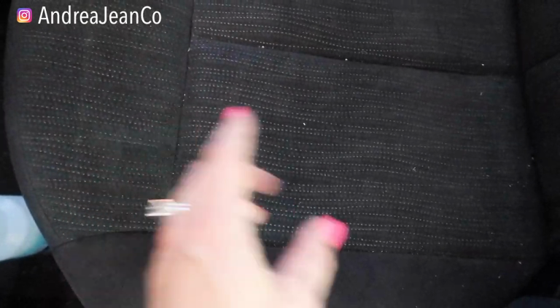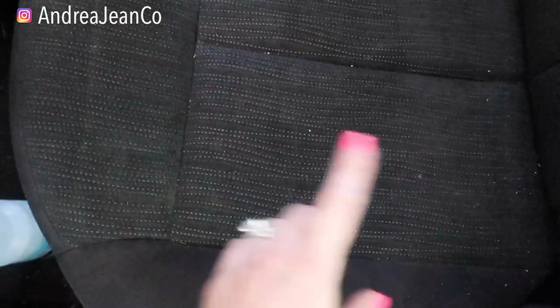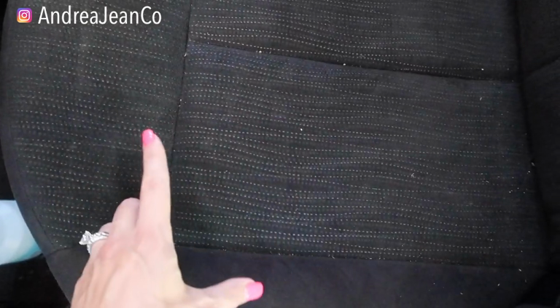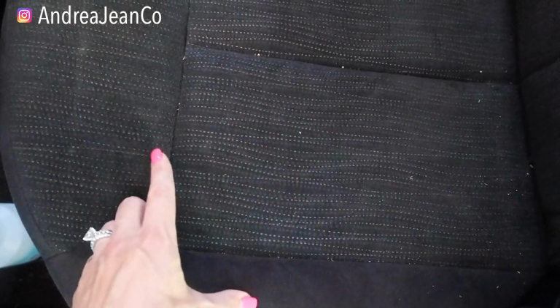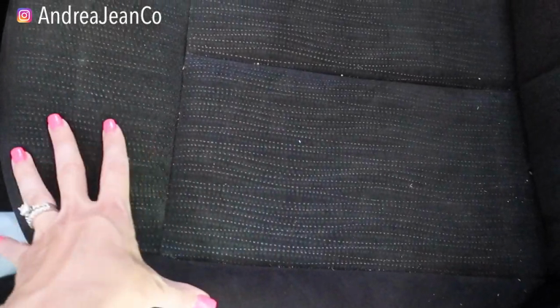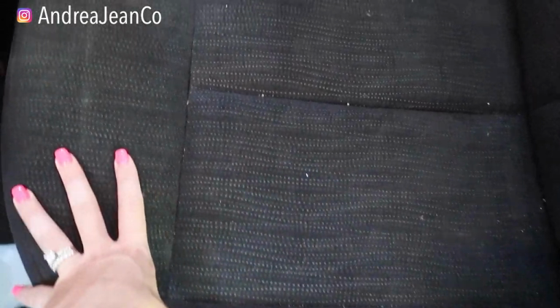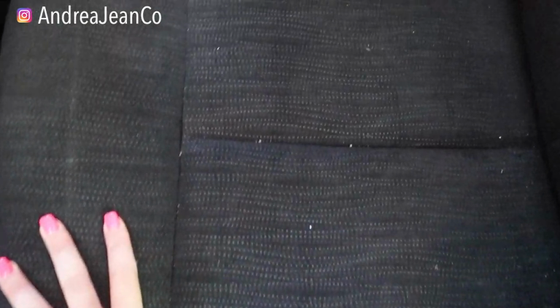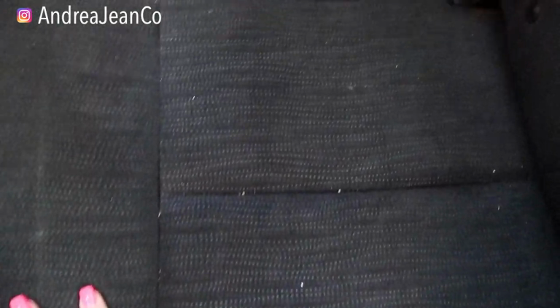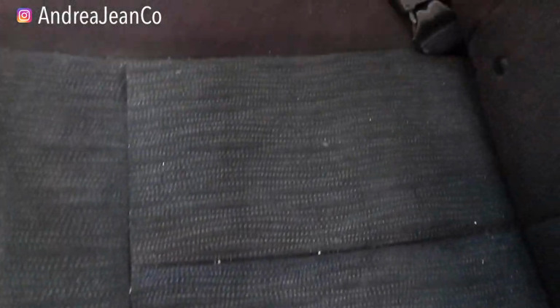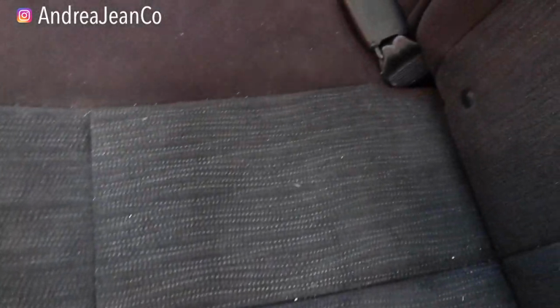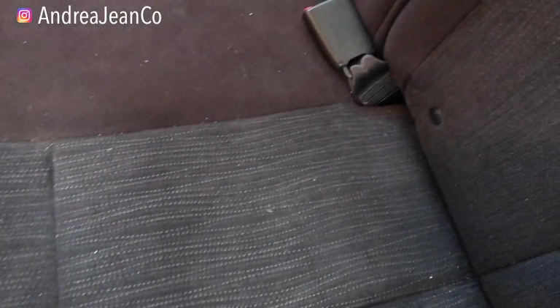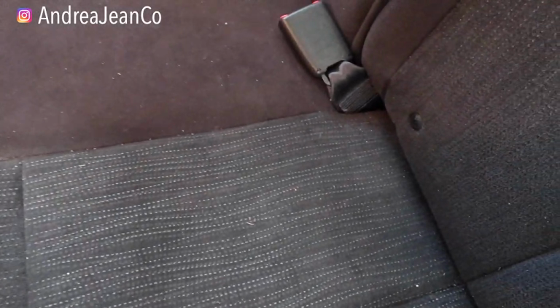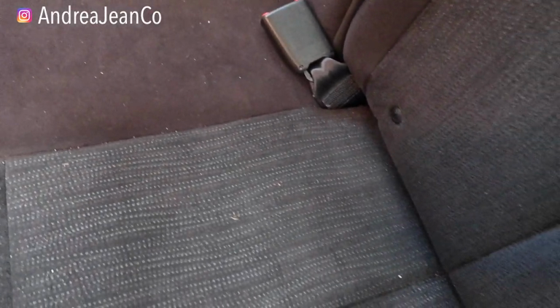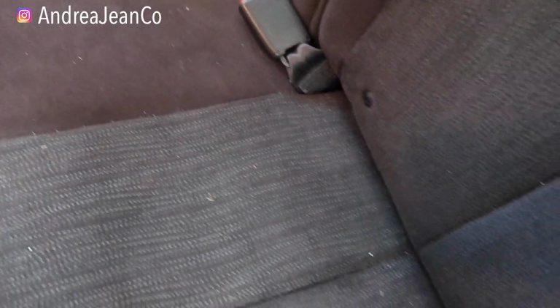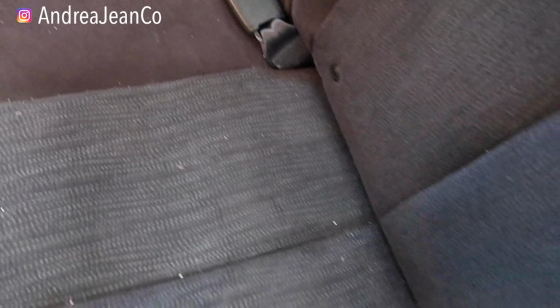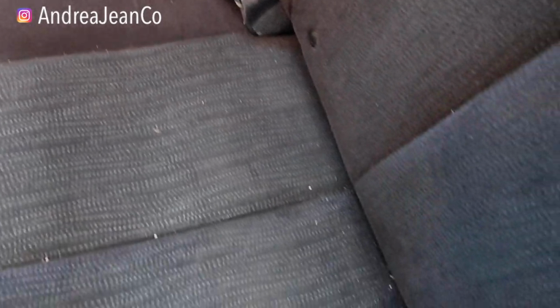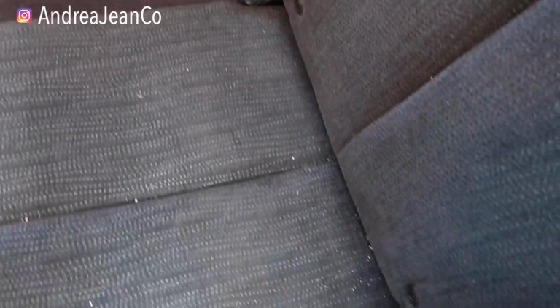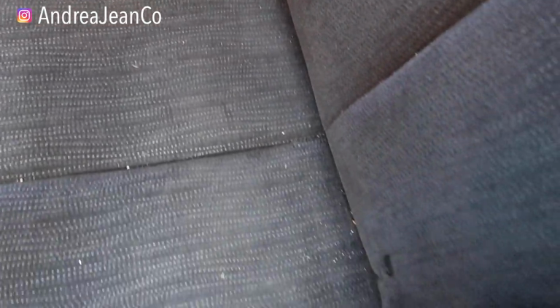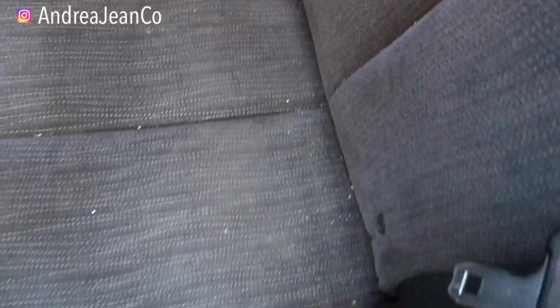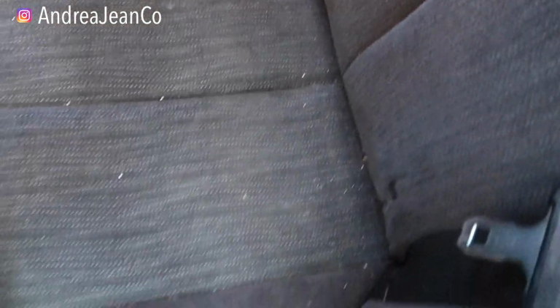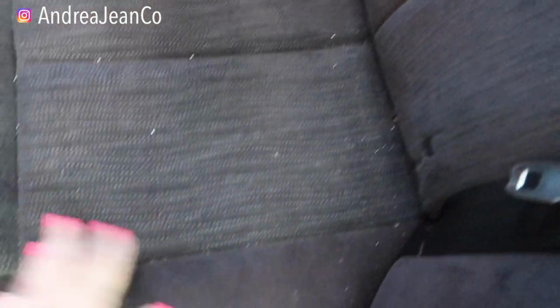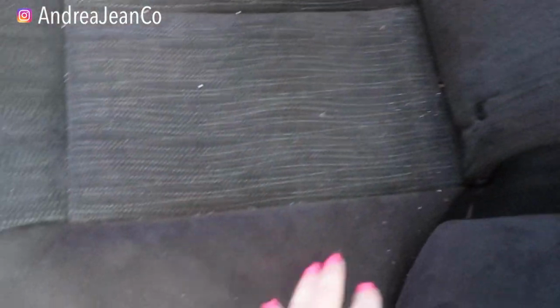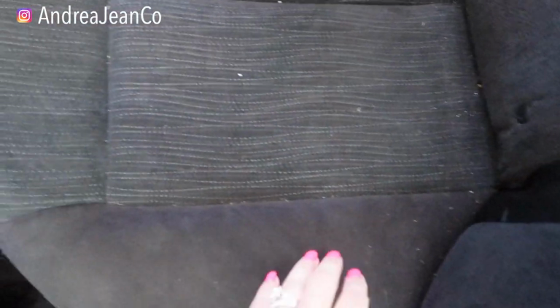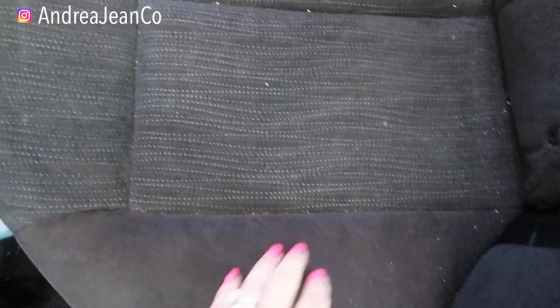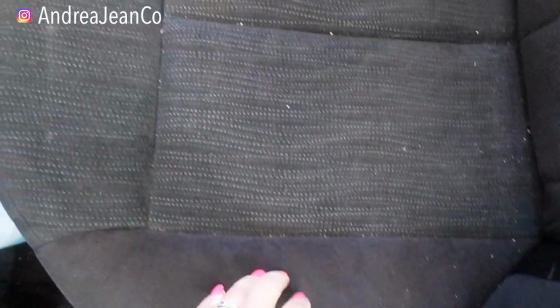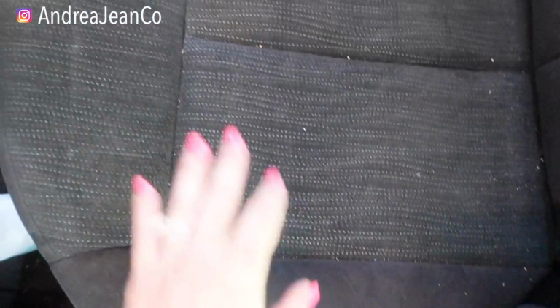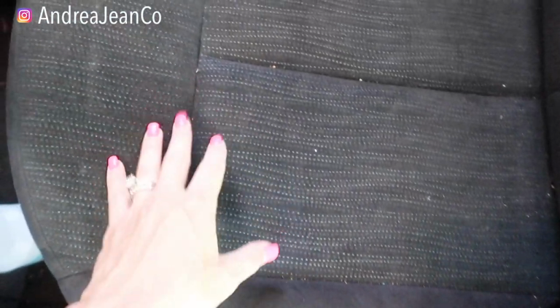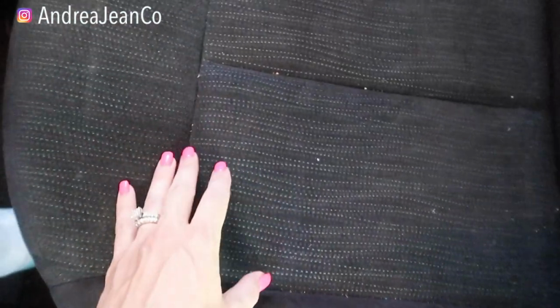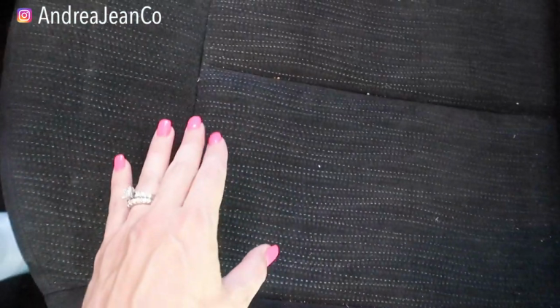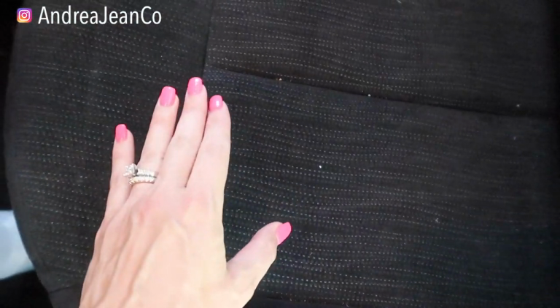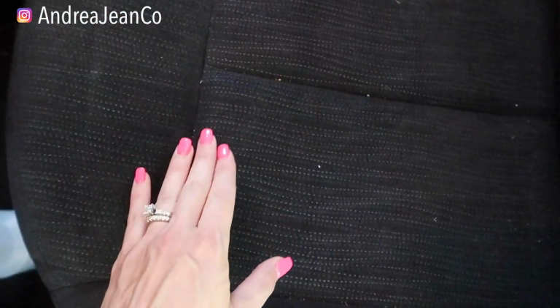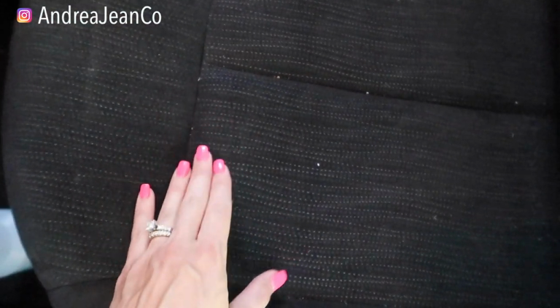This channel is all about cleaning and organizing for busy women, so I try to find you the best, easiest, fastest ways to get things done. You can see in here my cloth interior is black.